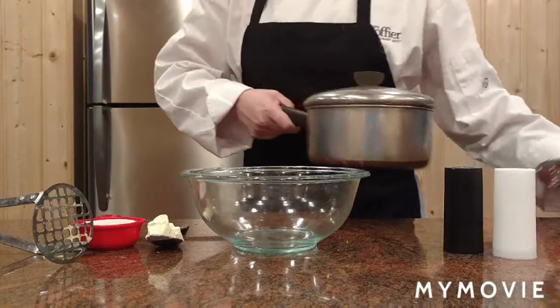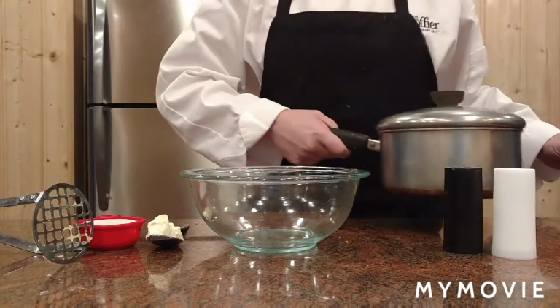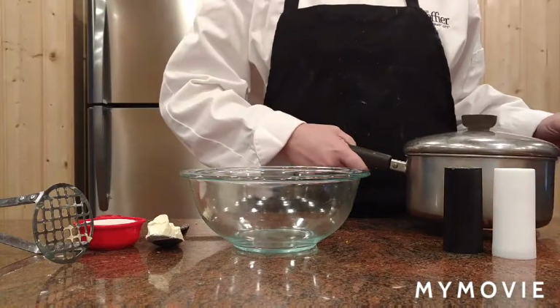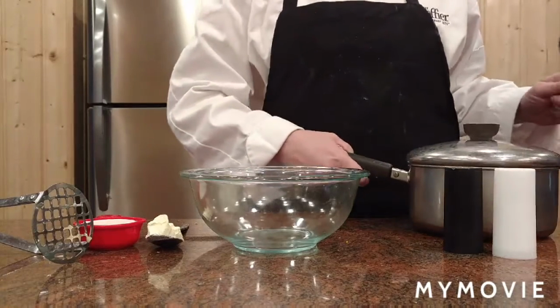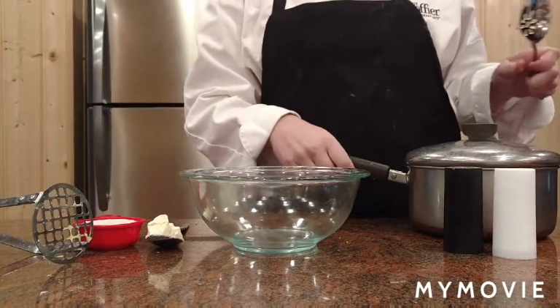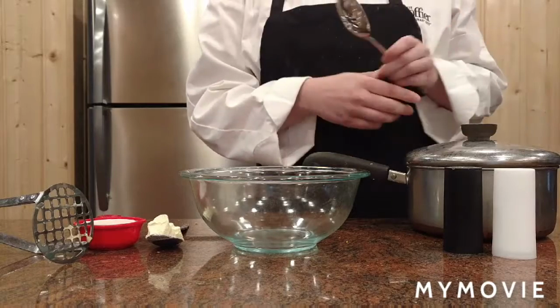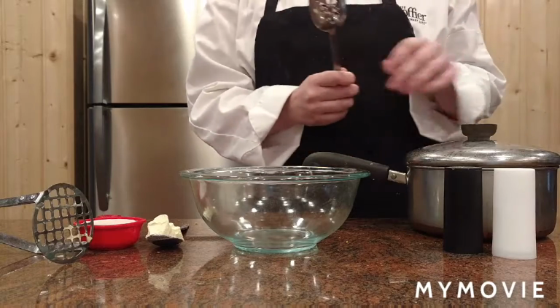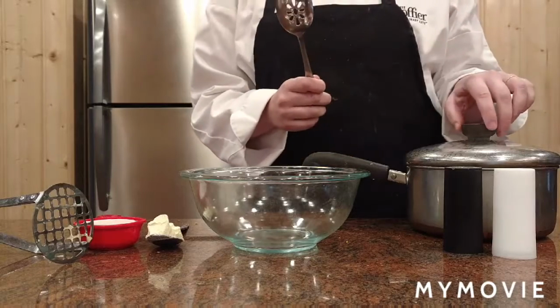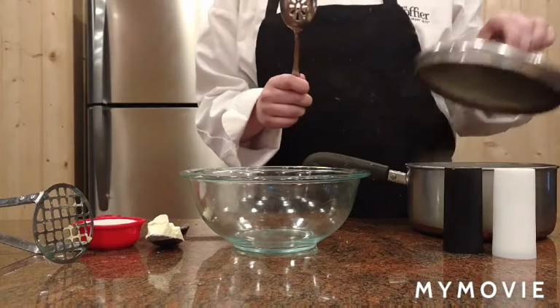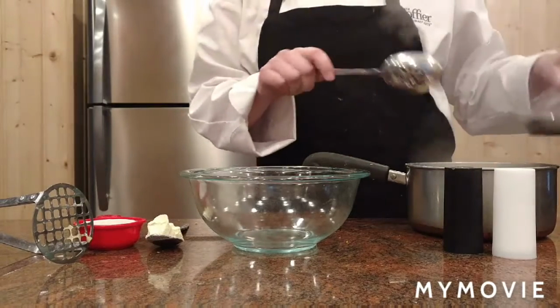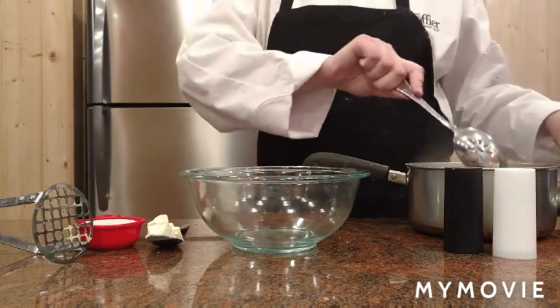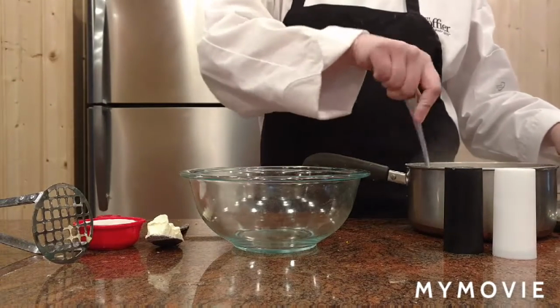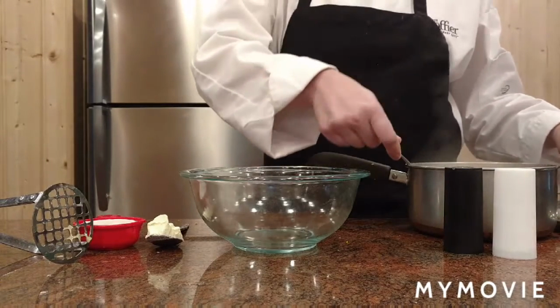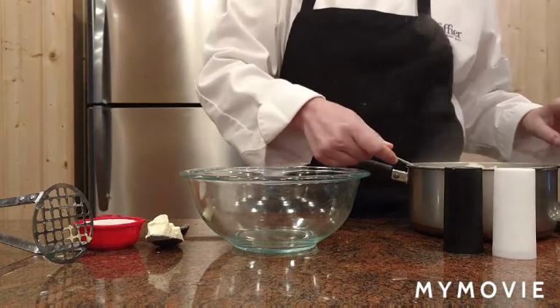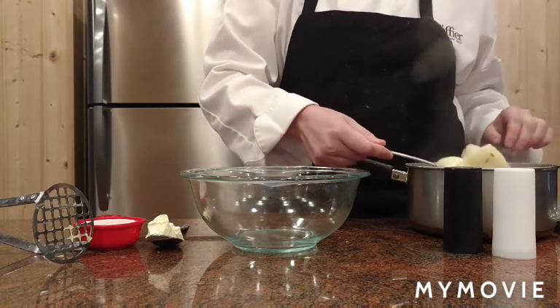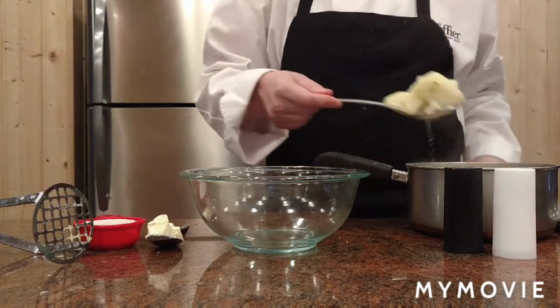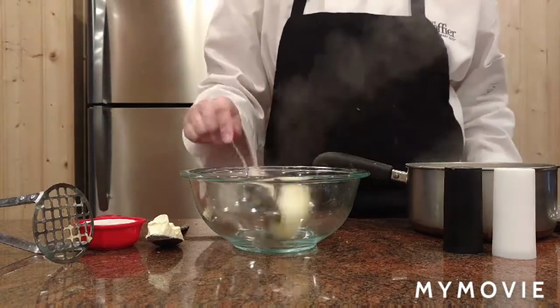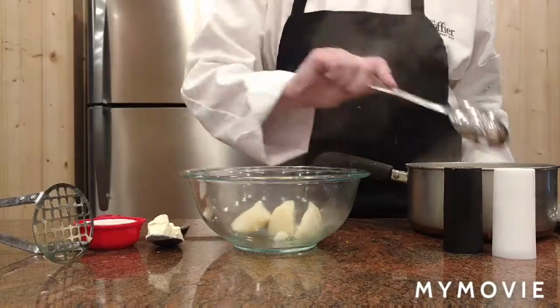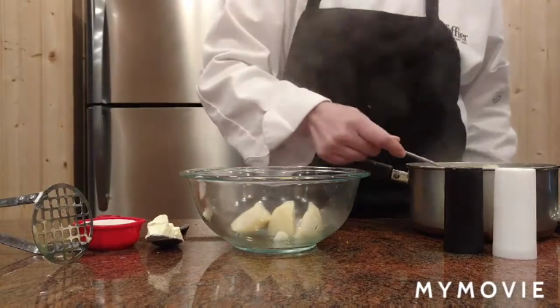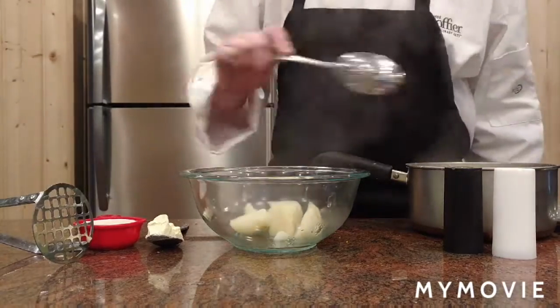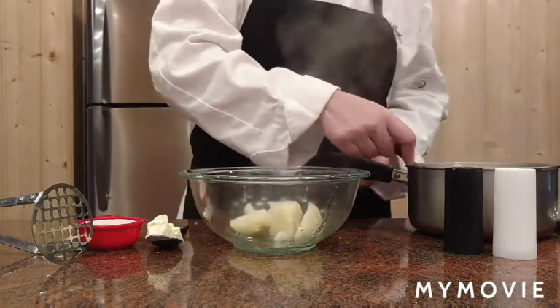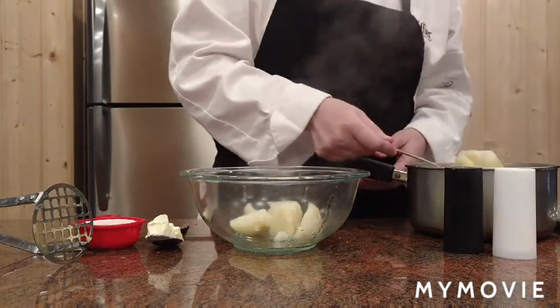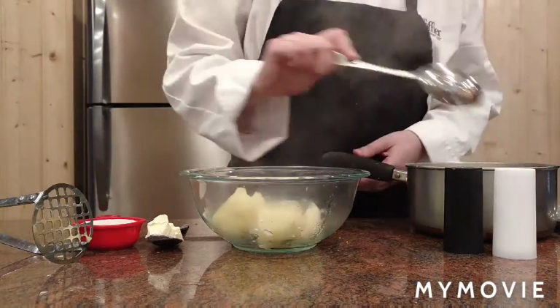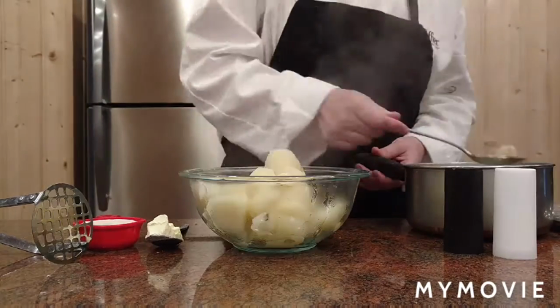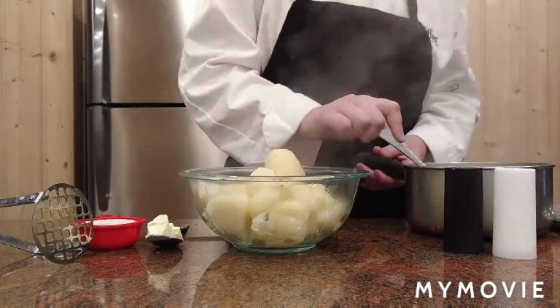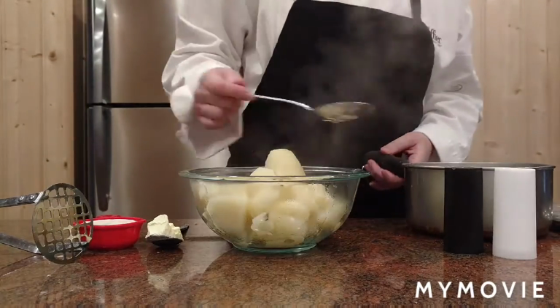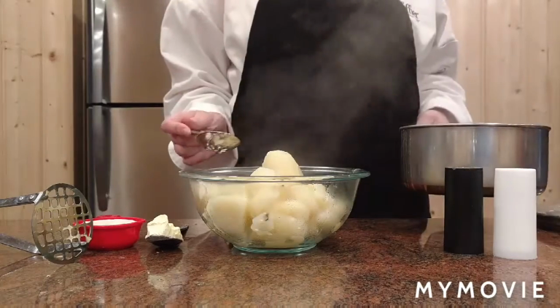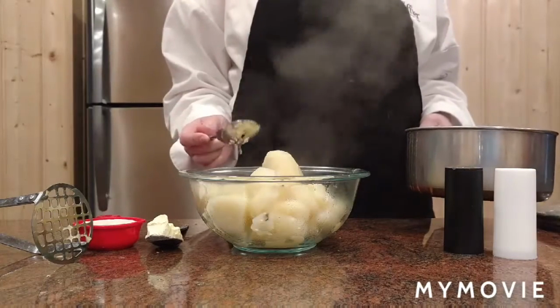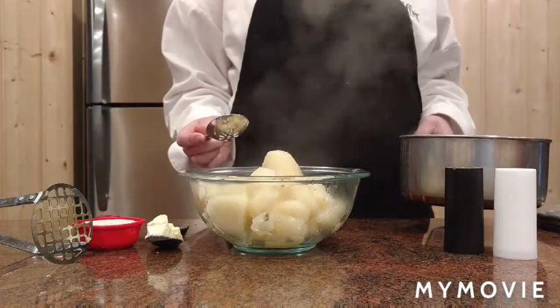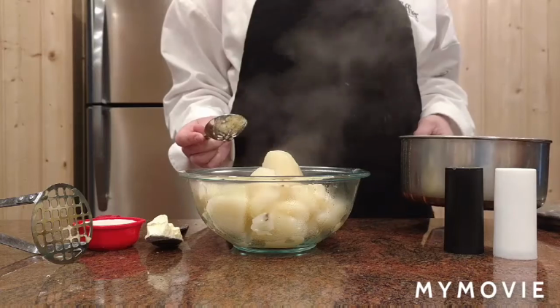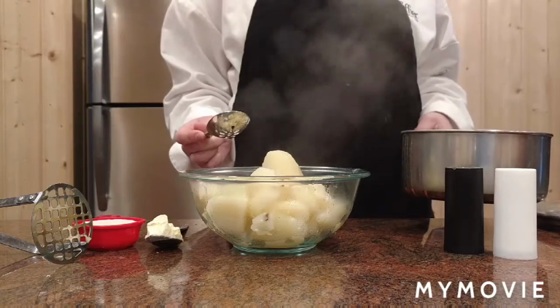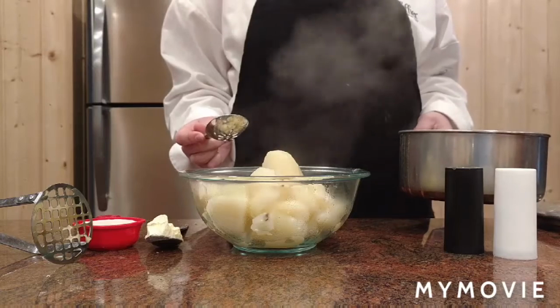The potatoes are all done, so we're going to take them out and put them into a bowl. You can save the potato water to make gravy.